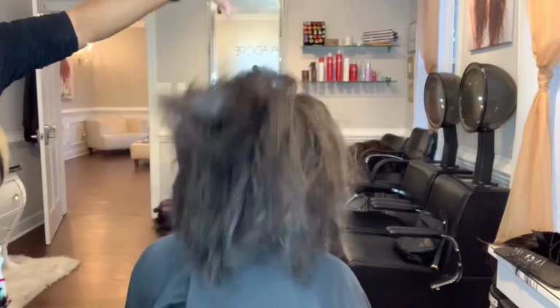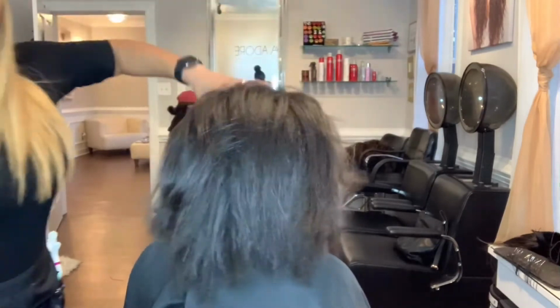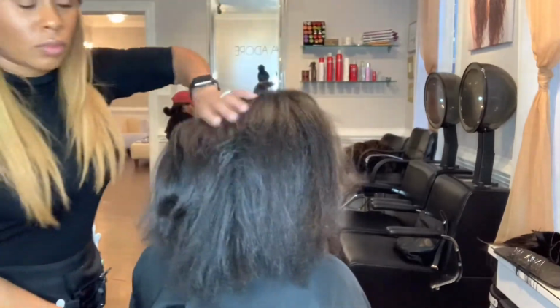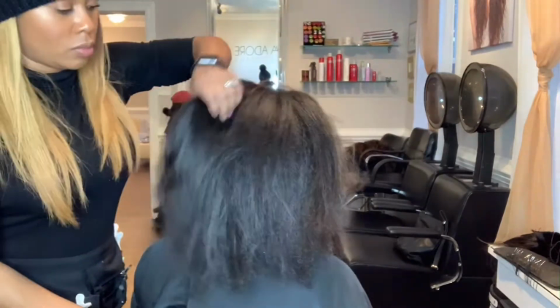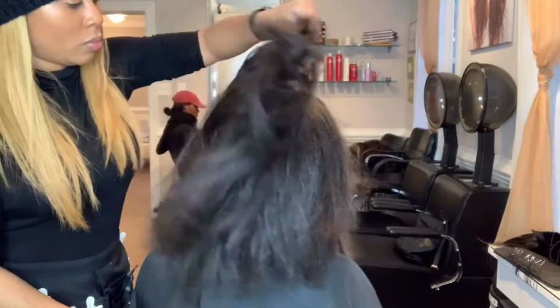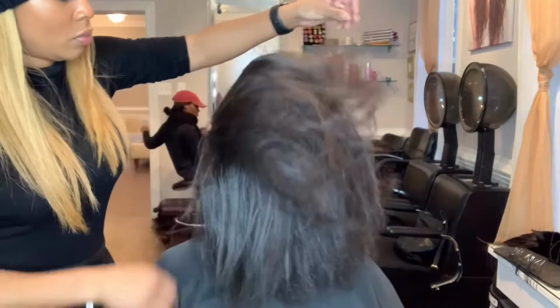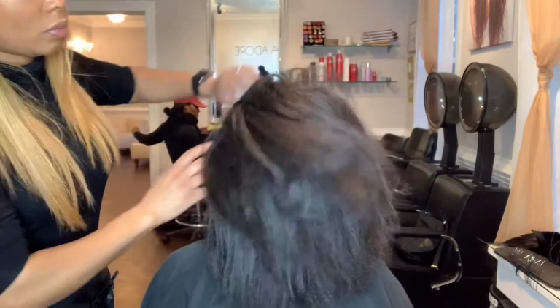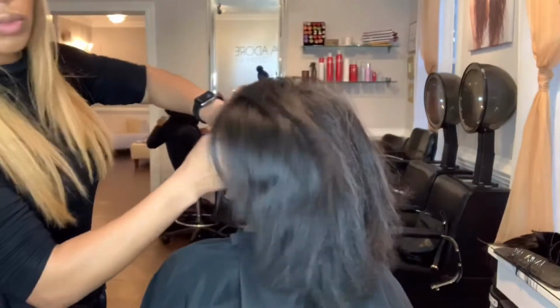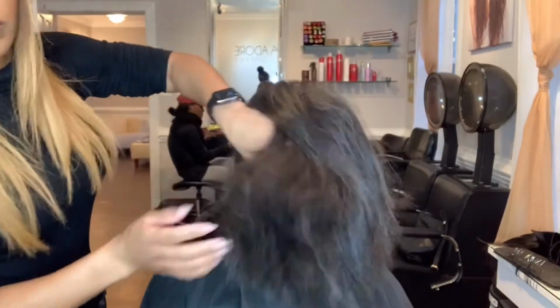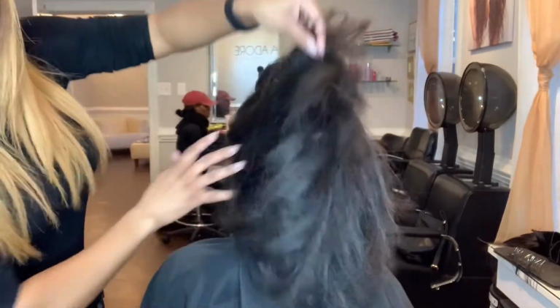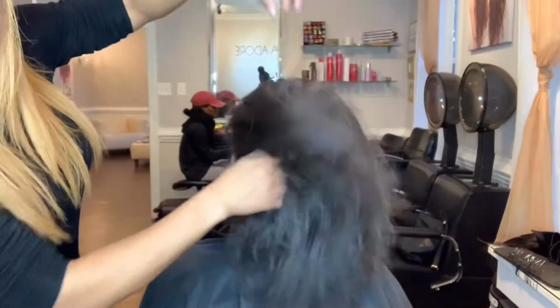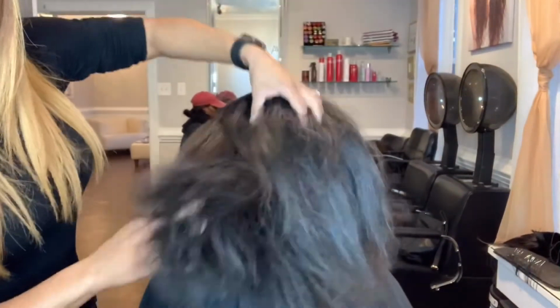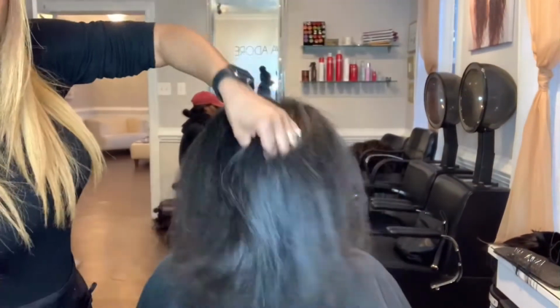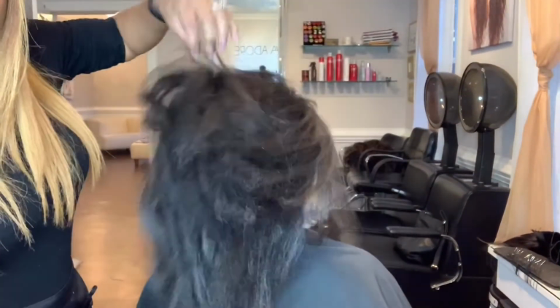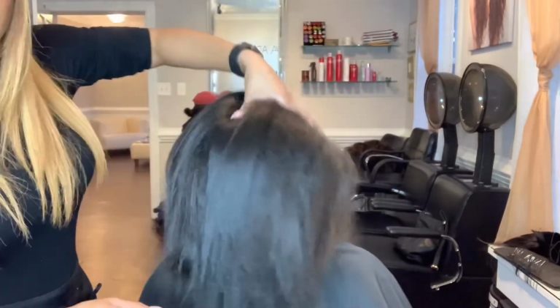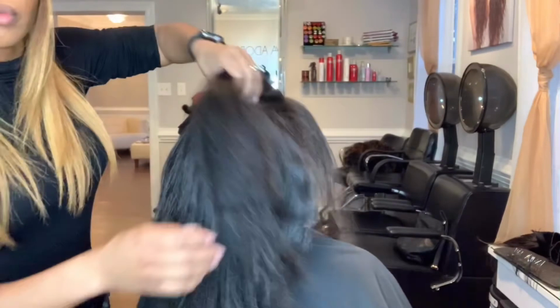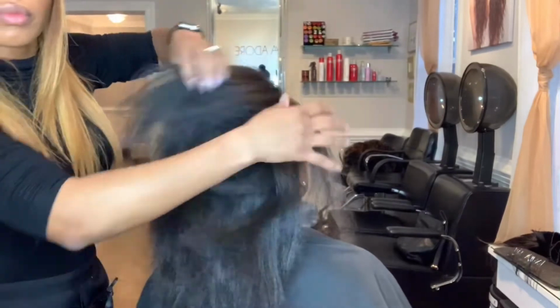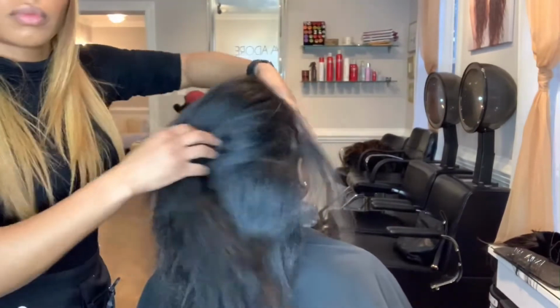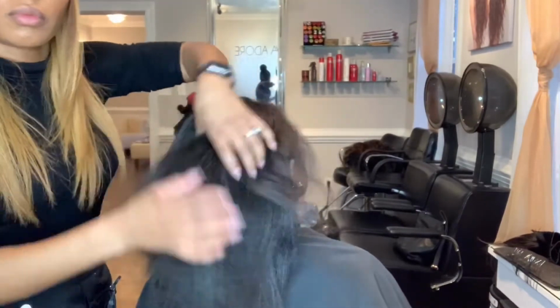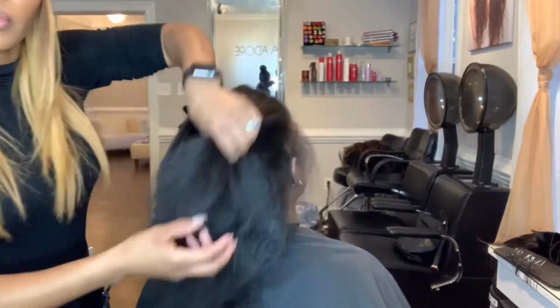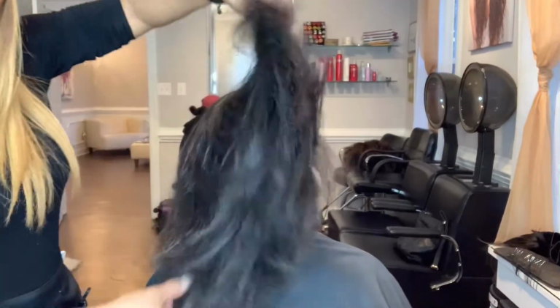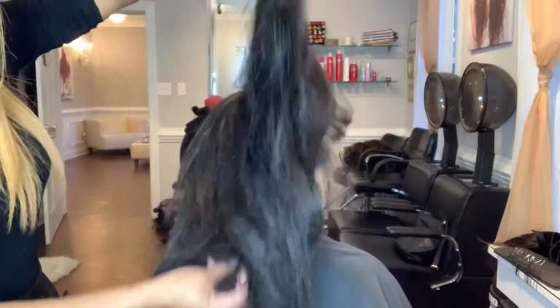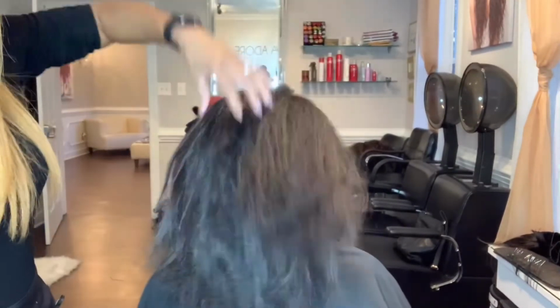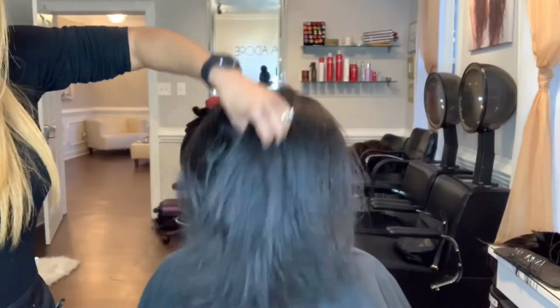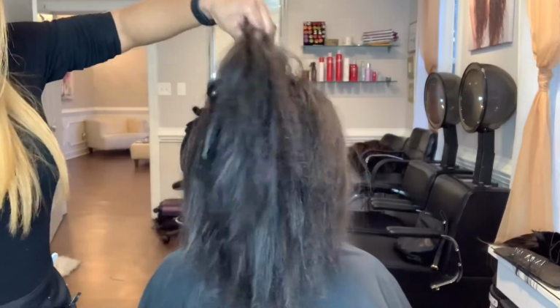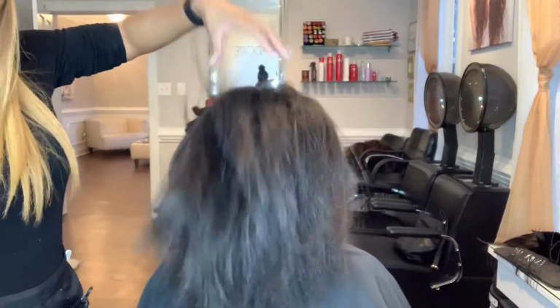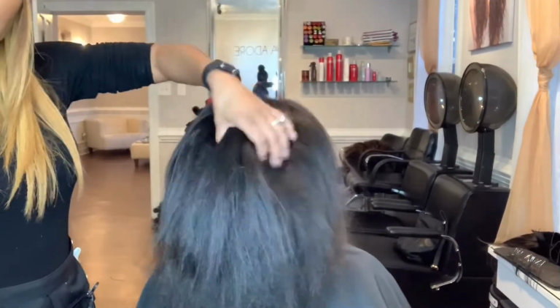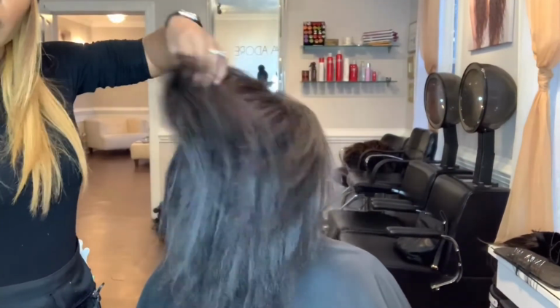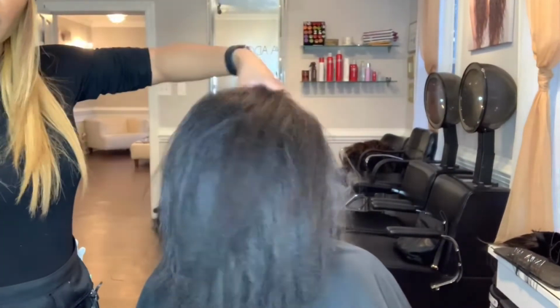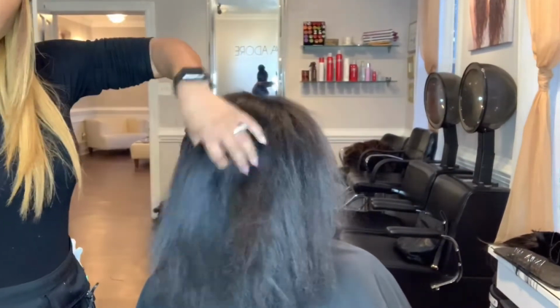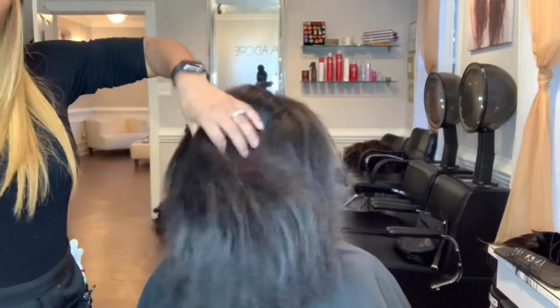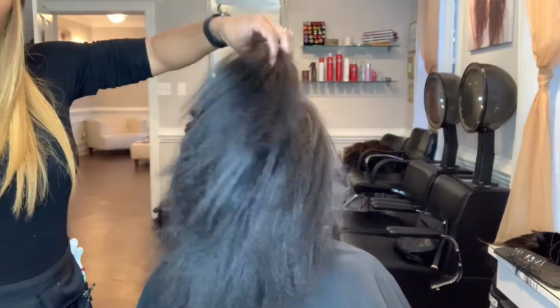As you can see, my client has all of her hair. No cutting here, no pain here. She is good to go.